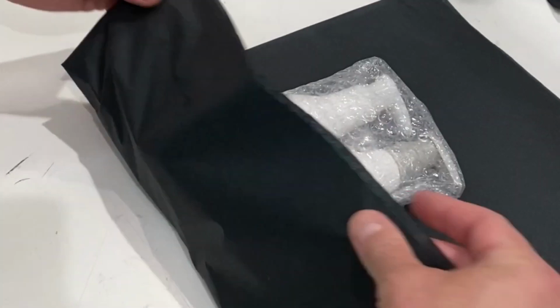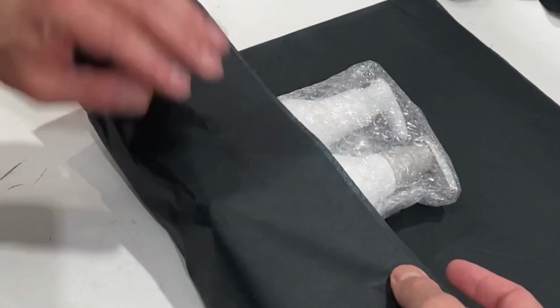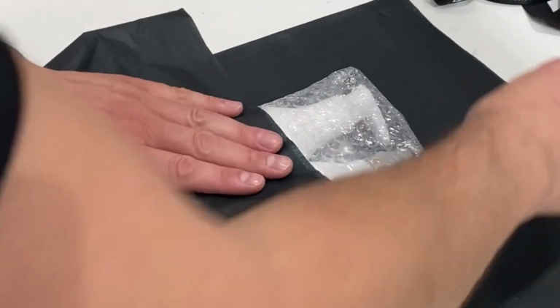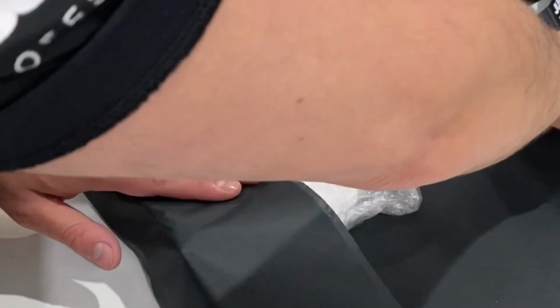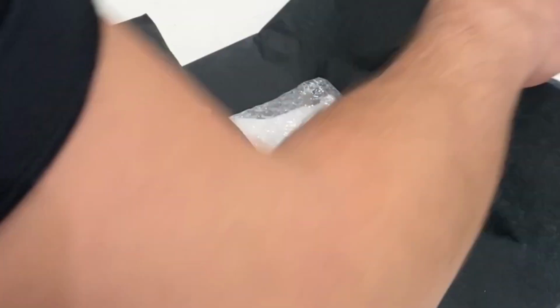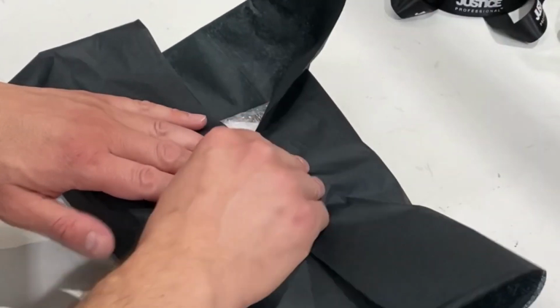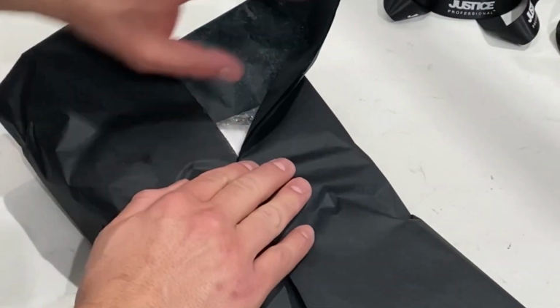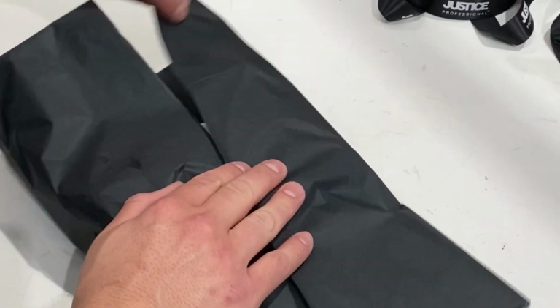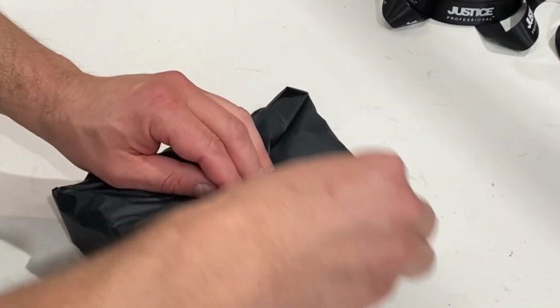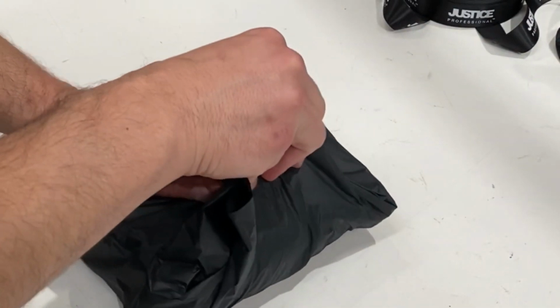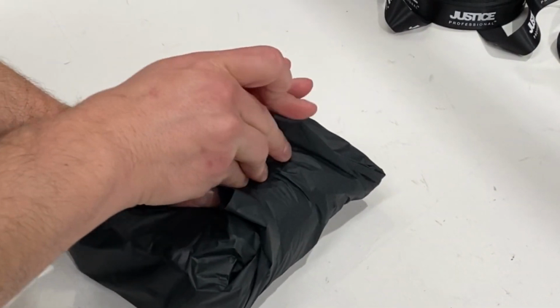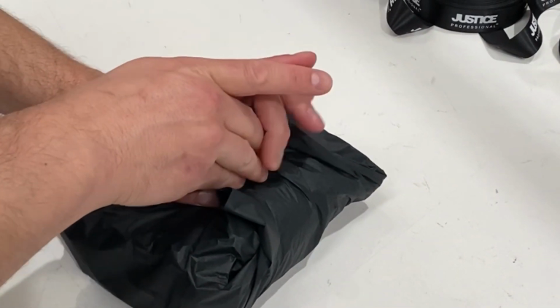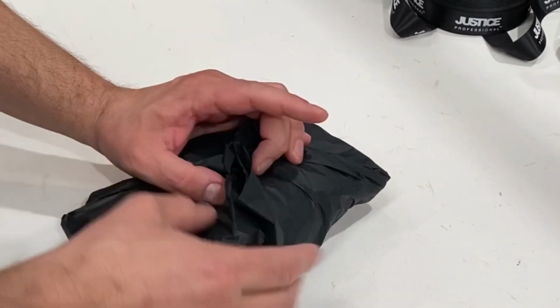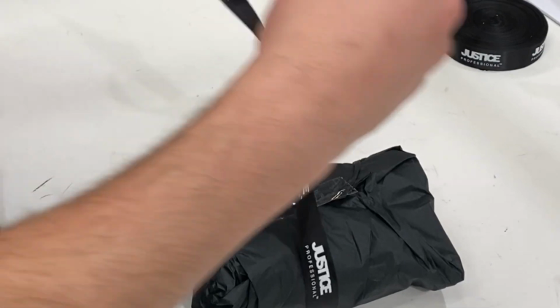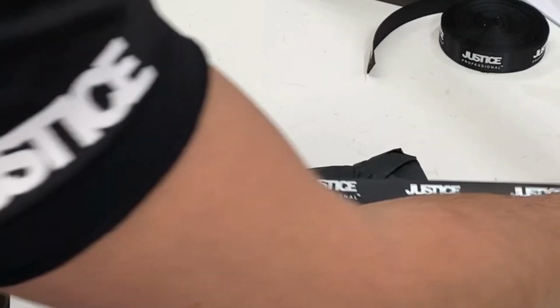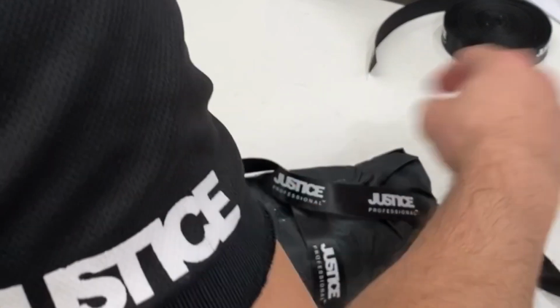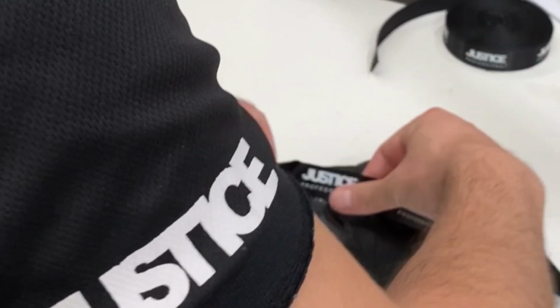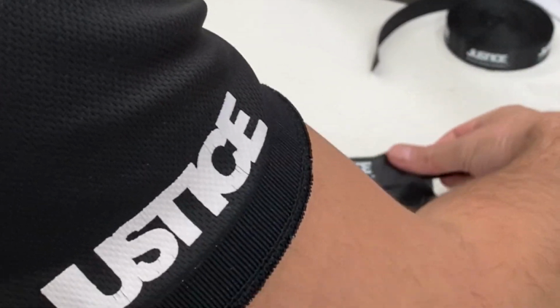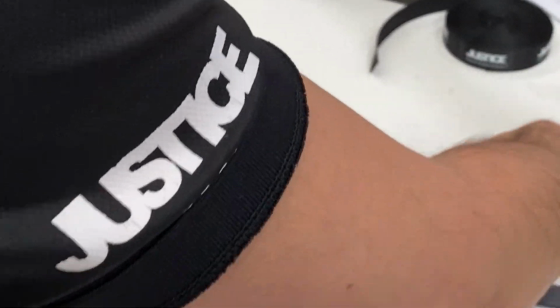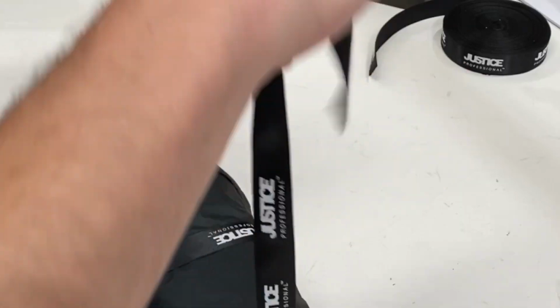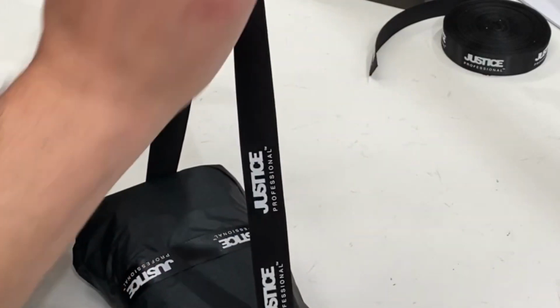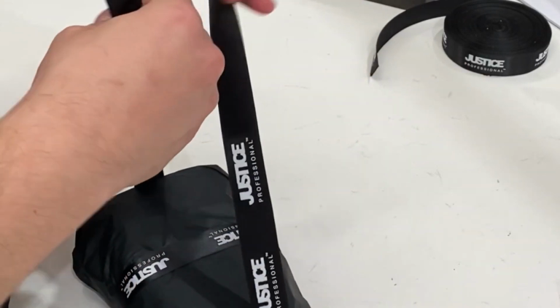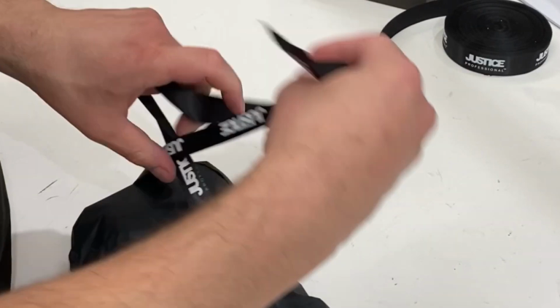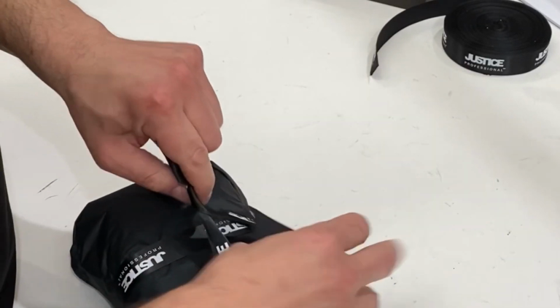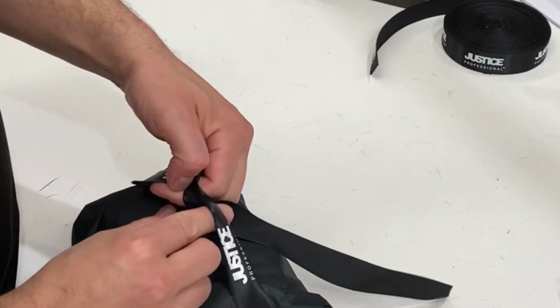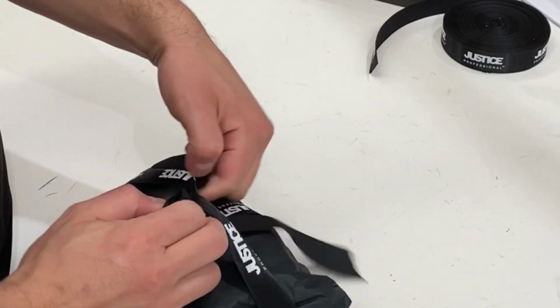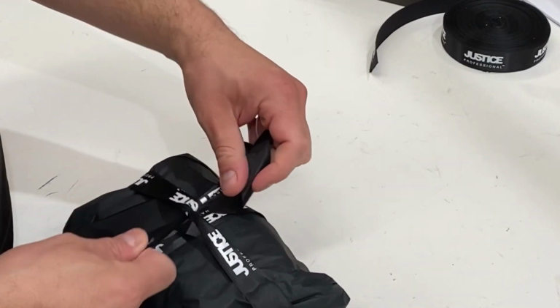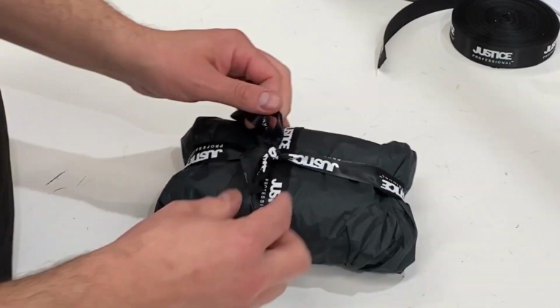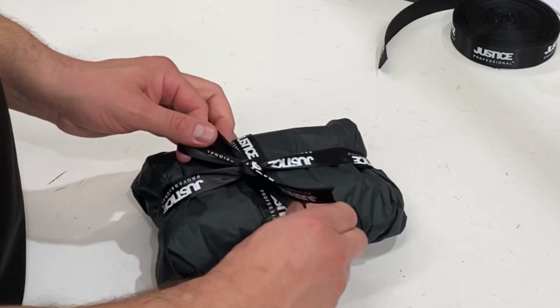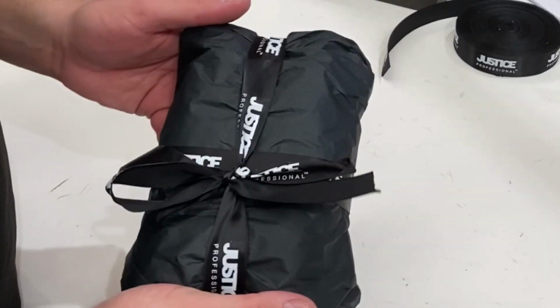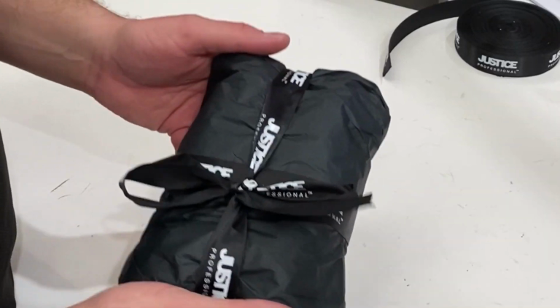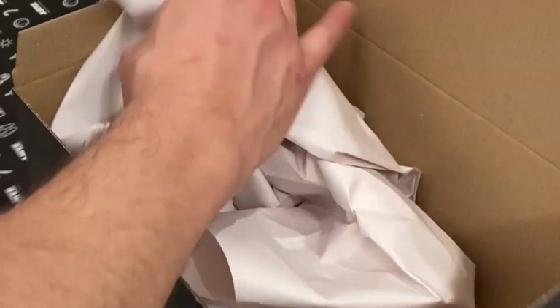Firstly we wrap the items and then we add some ribbon to make it pretty and exciting for you to open. Then we fill the box with some extra tissue to make sure it's nice and padded.